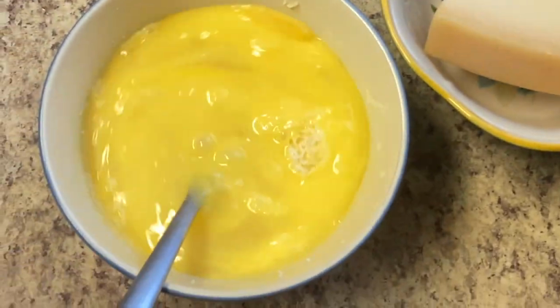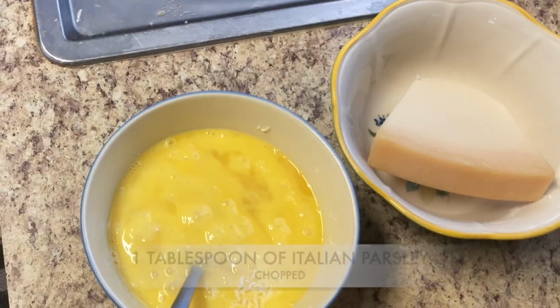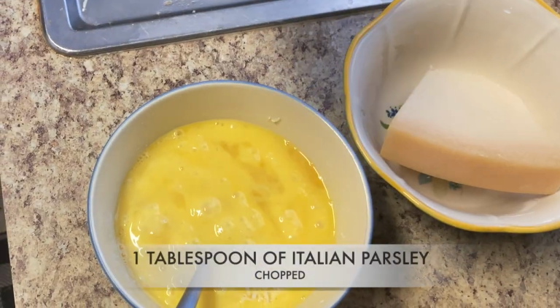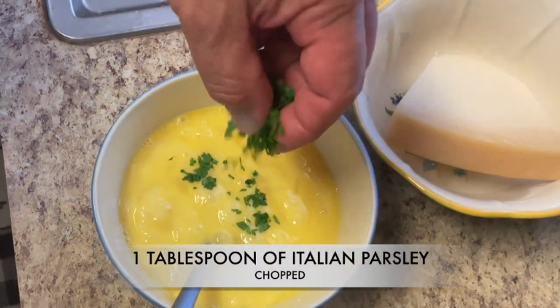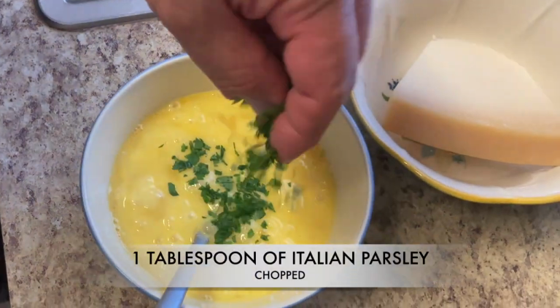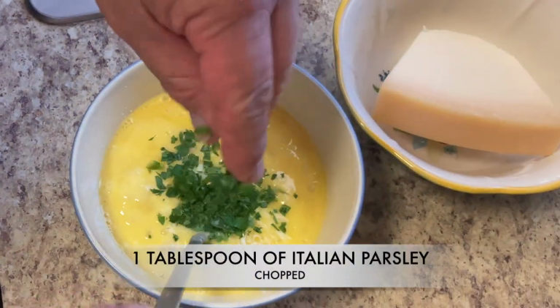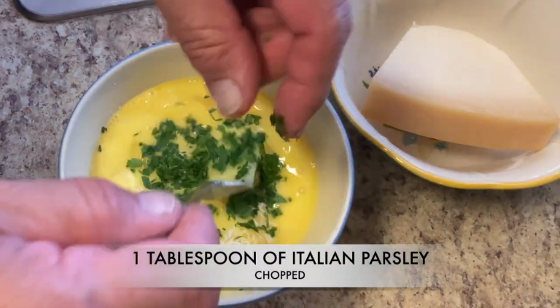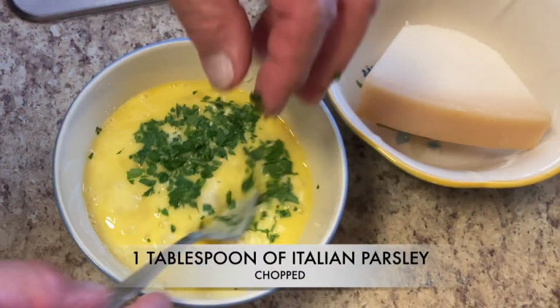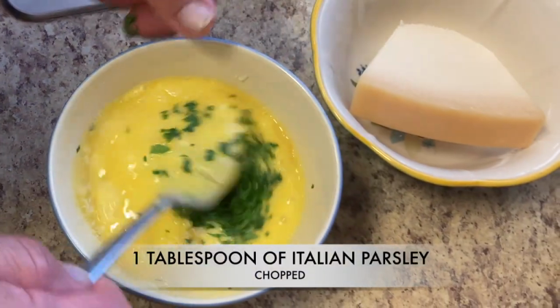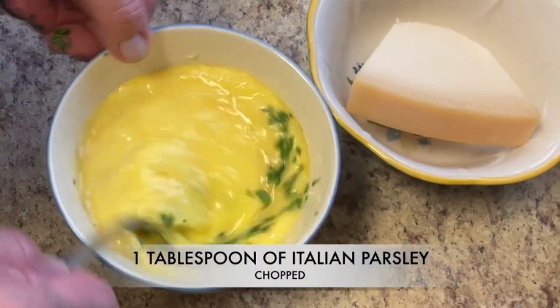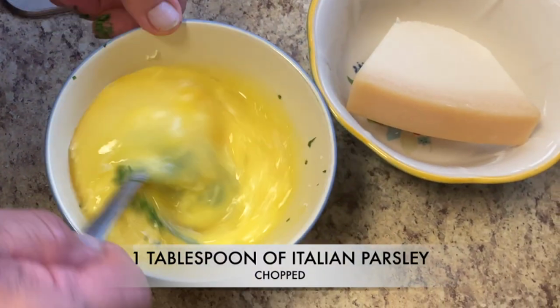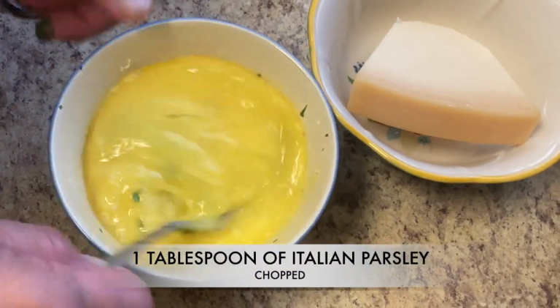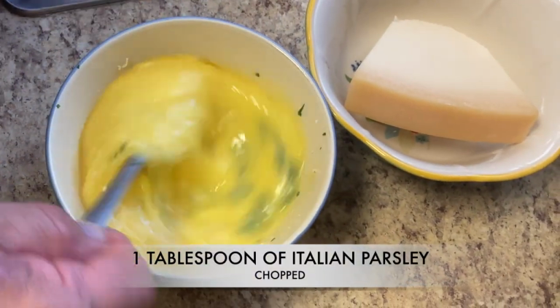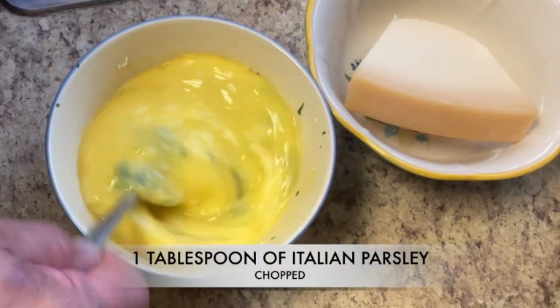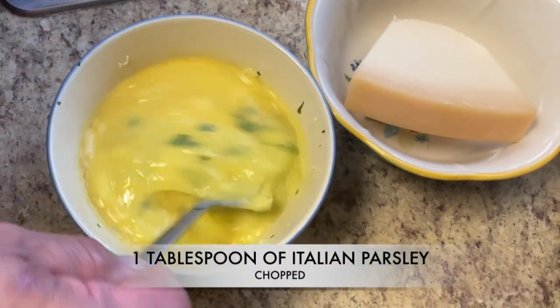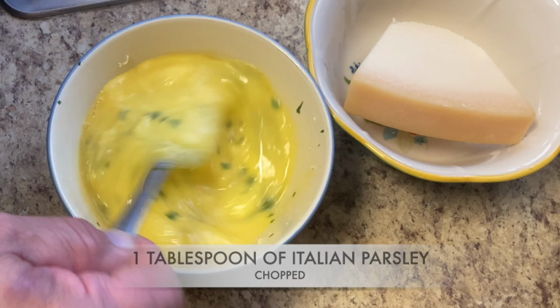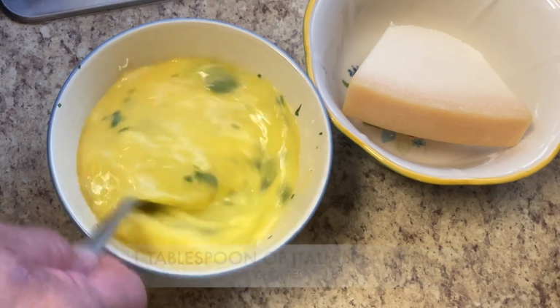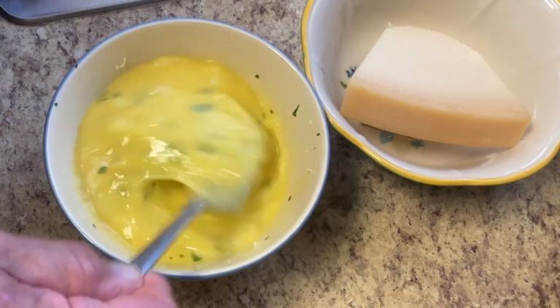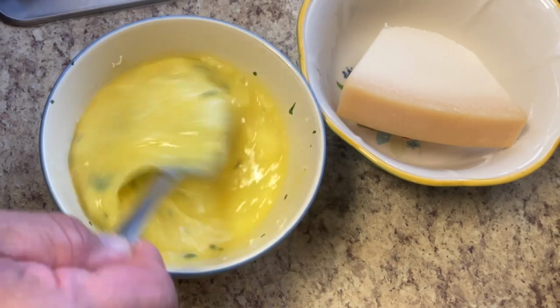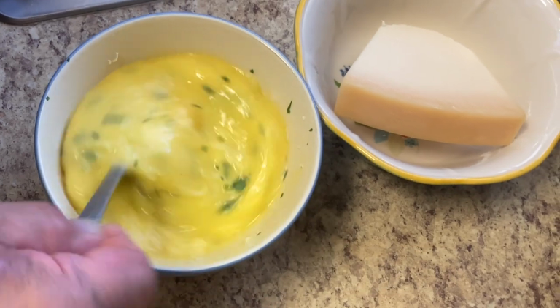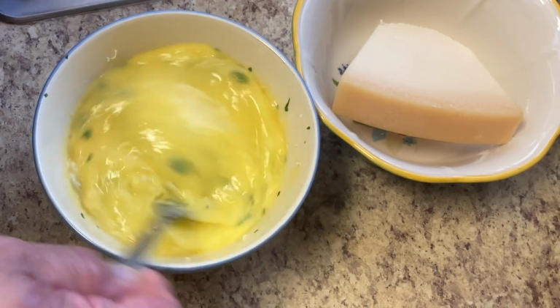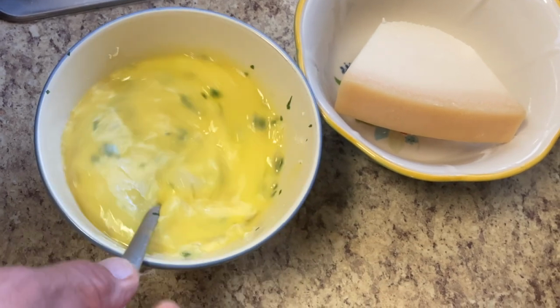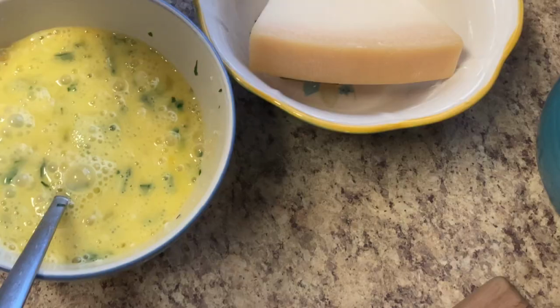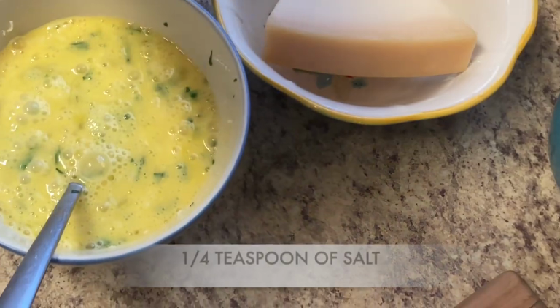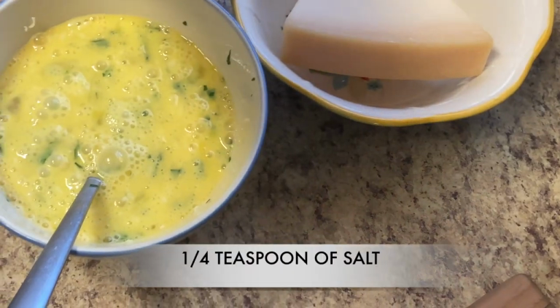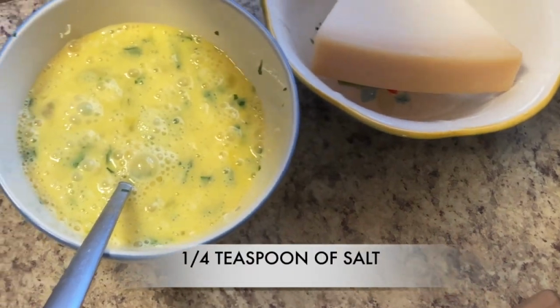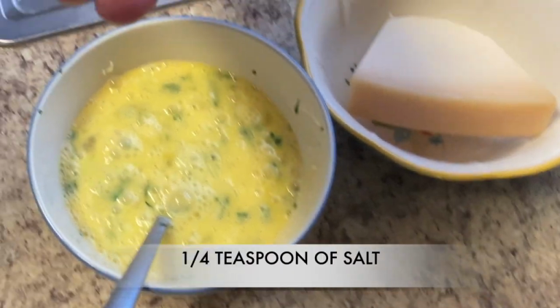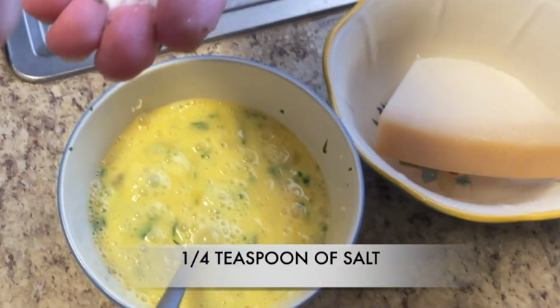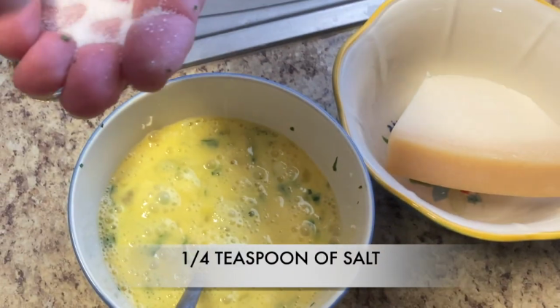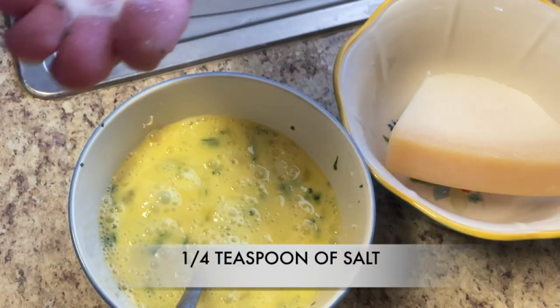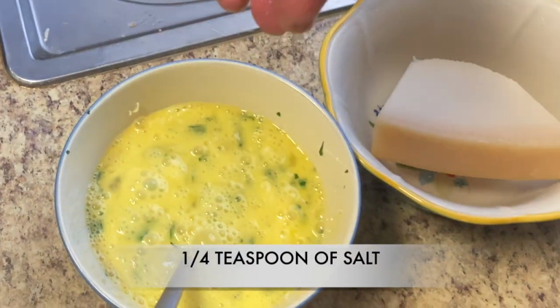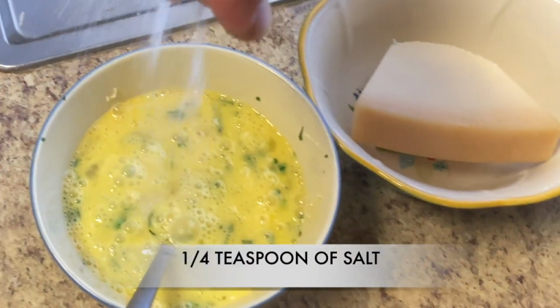Throw a little parsley in there and put a little salt and pepper in as well.